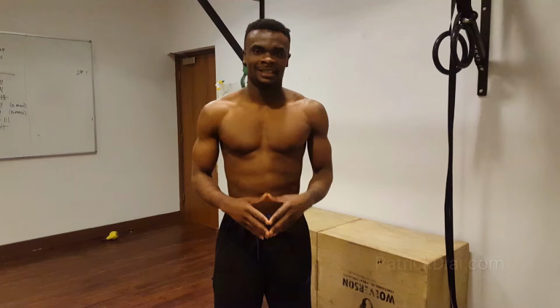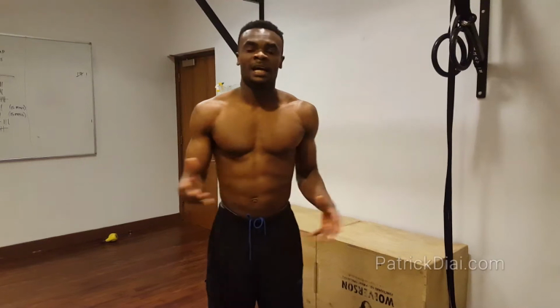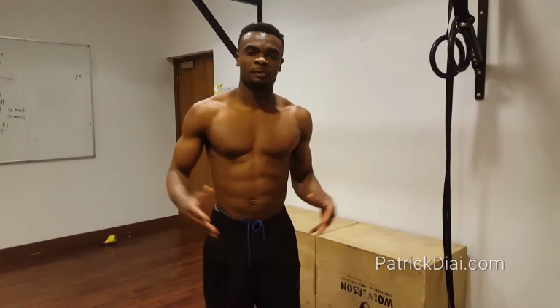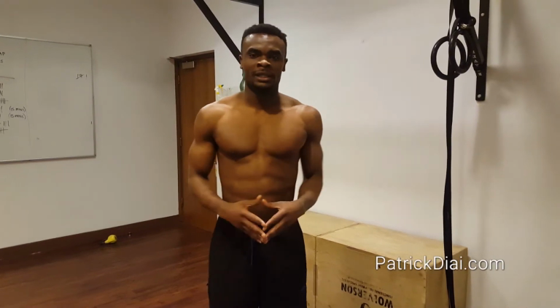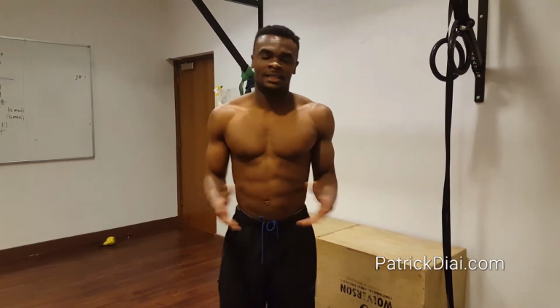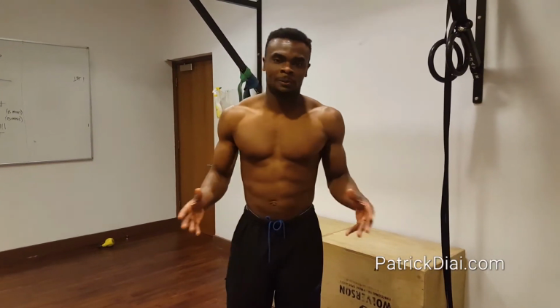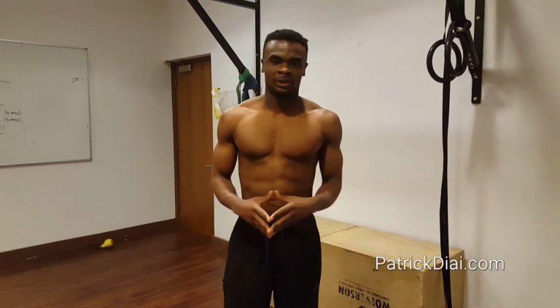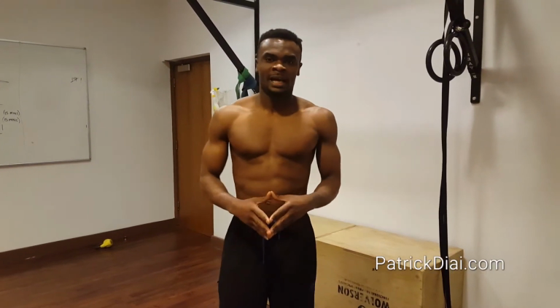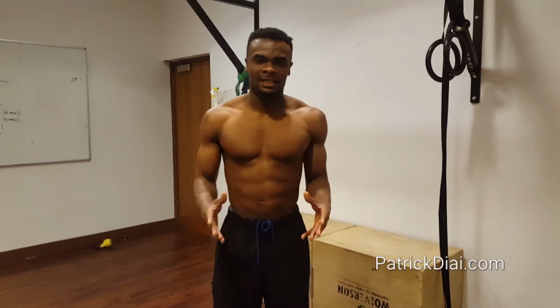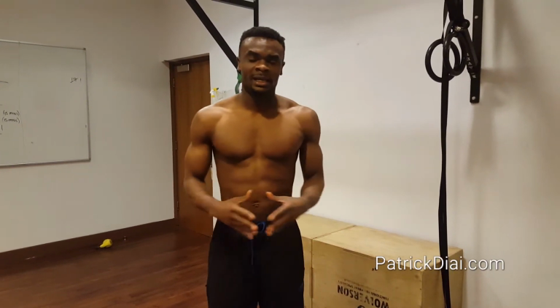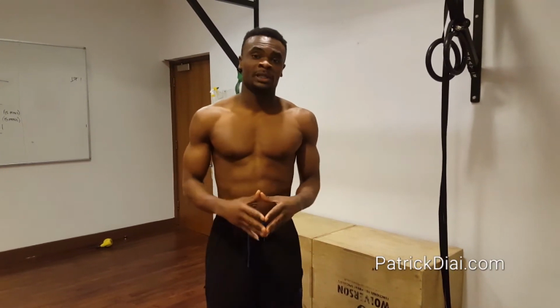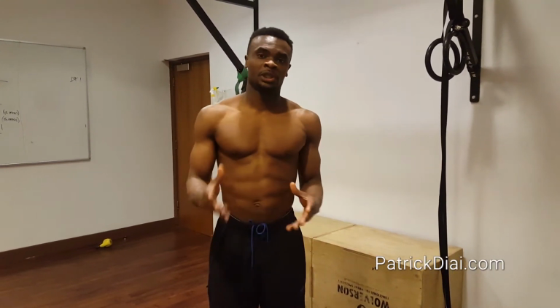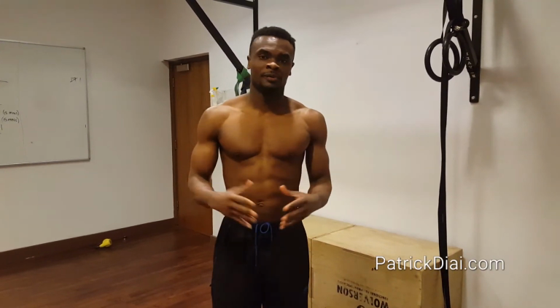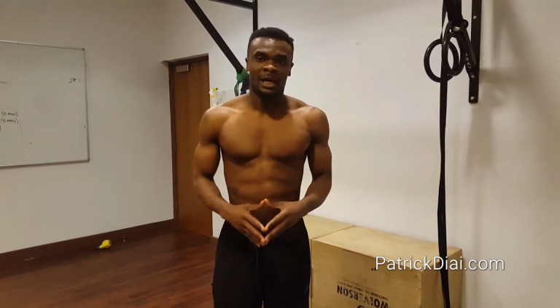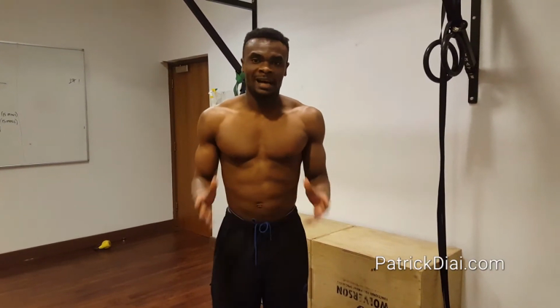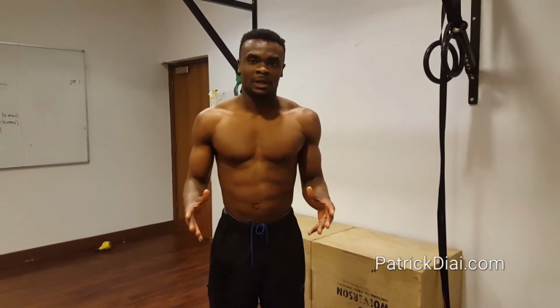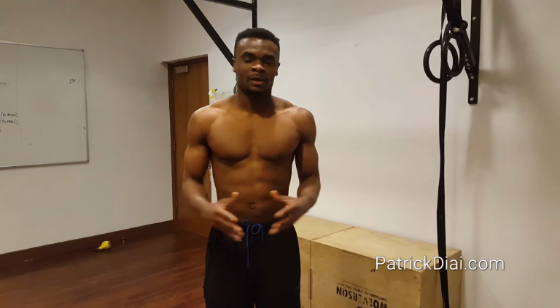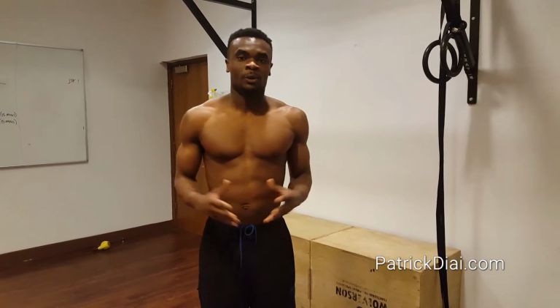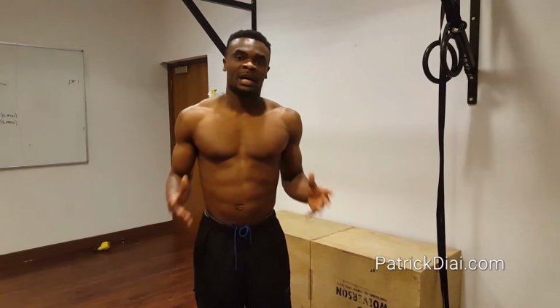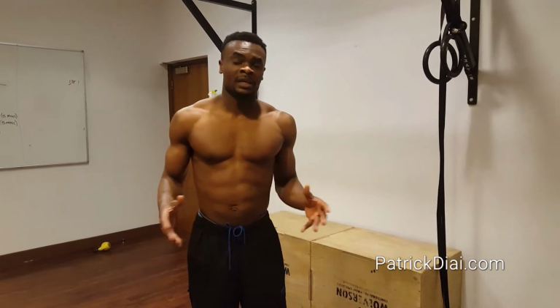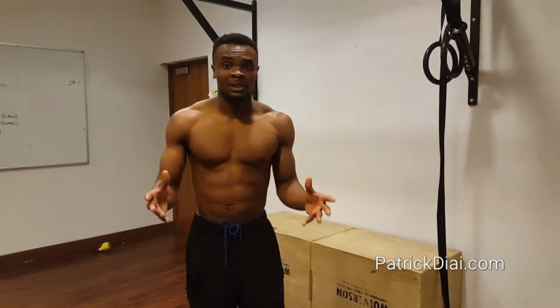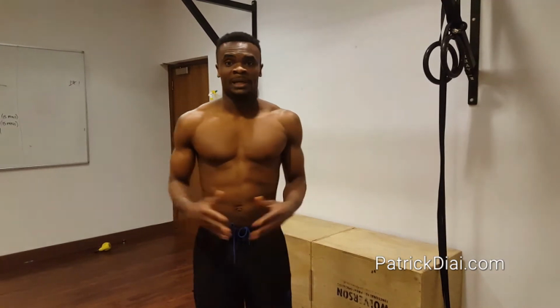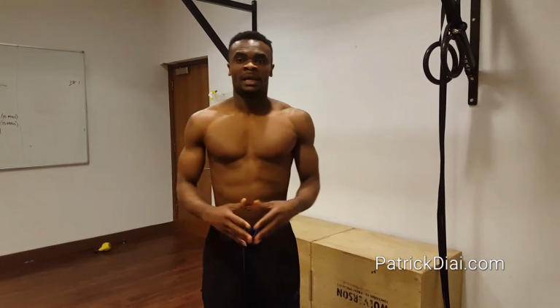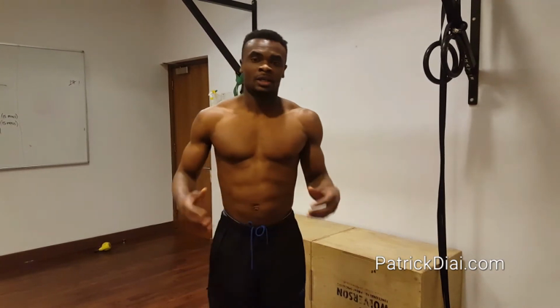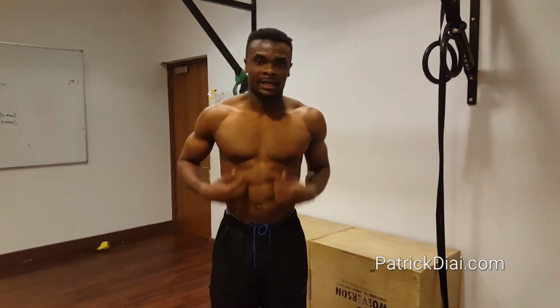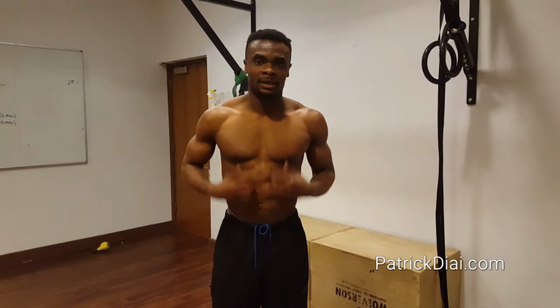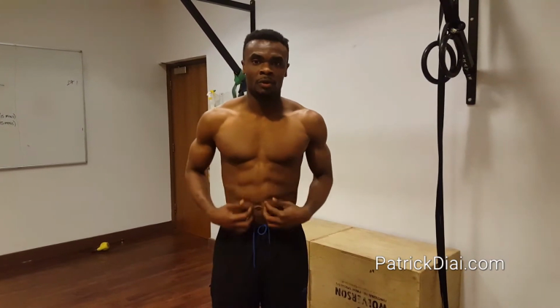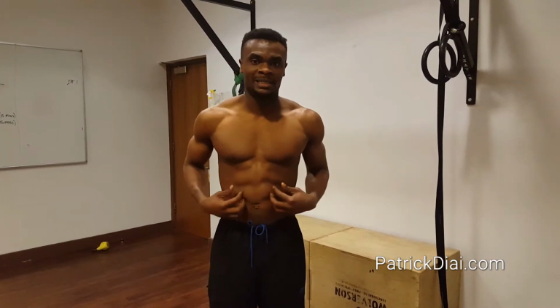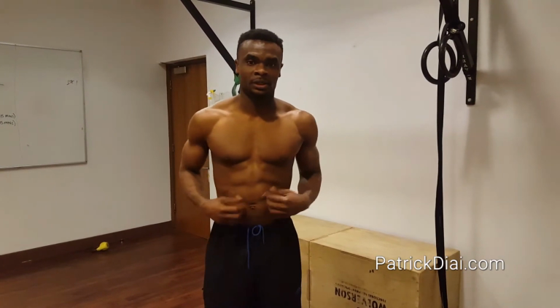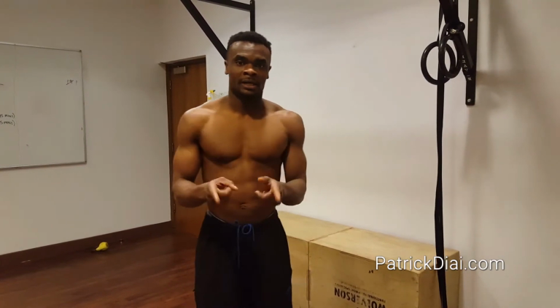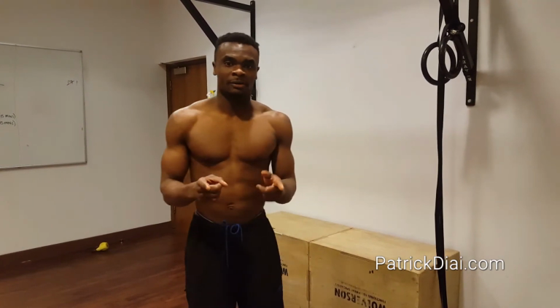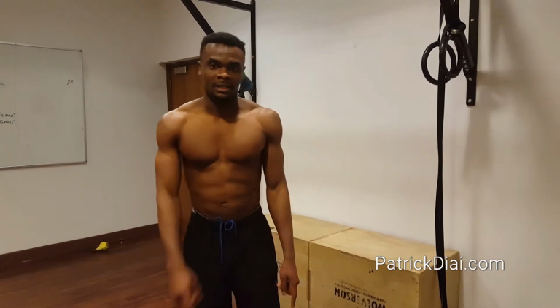Hello everyone, it's UltraPatrick and today I wanted to share with you a workout which I think is one of the best in targeting your midsection. So here it is.